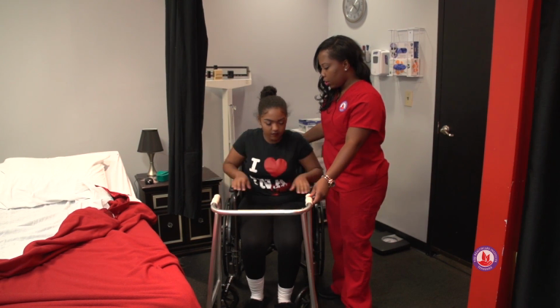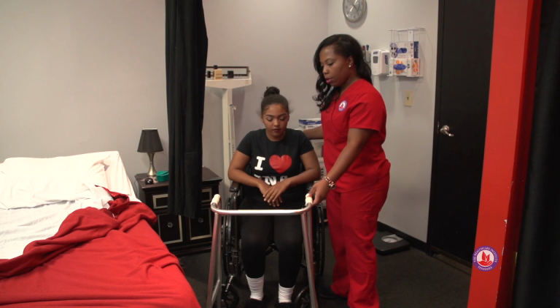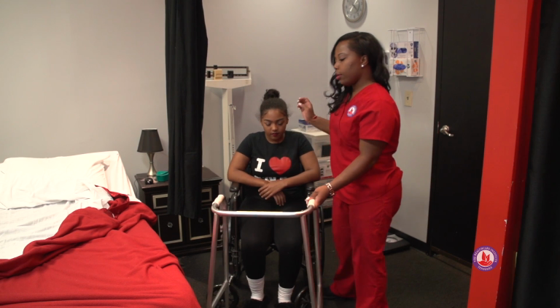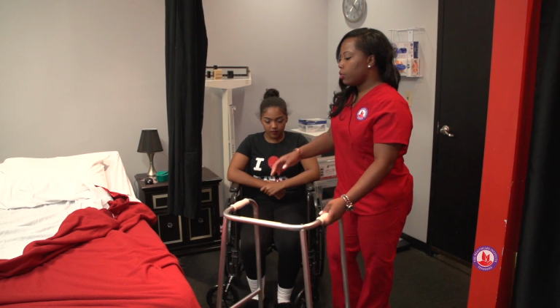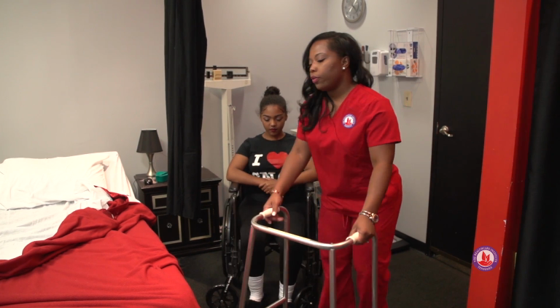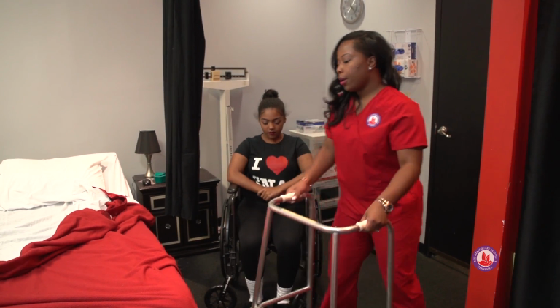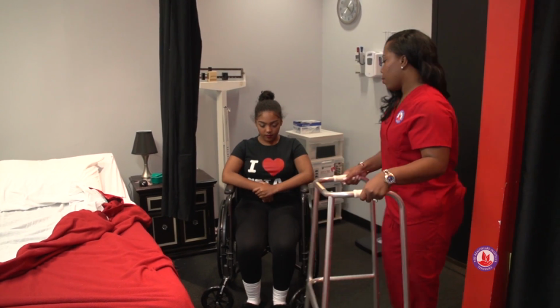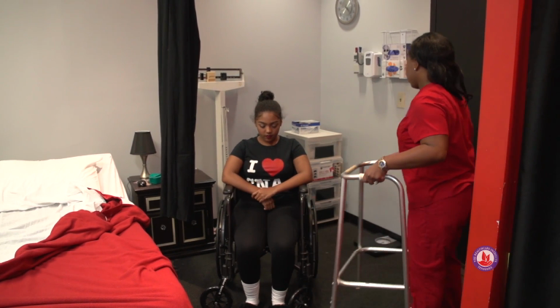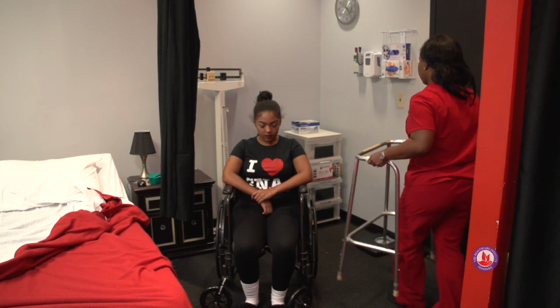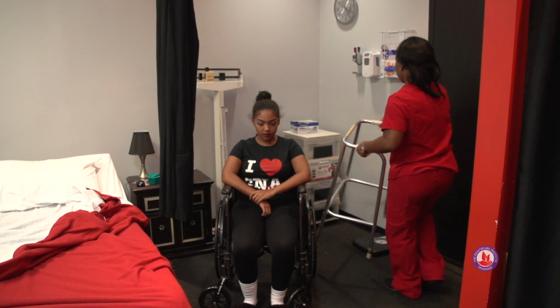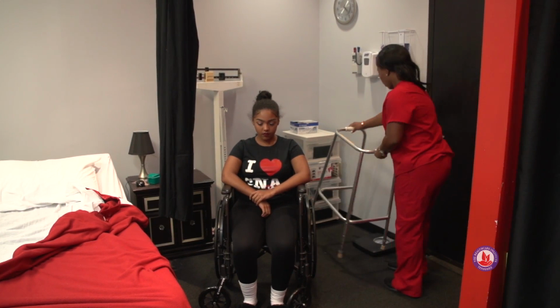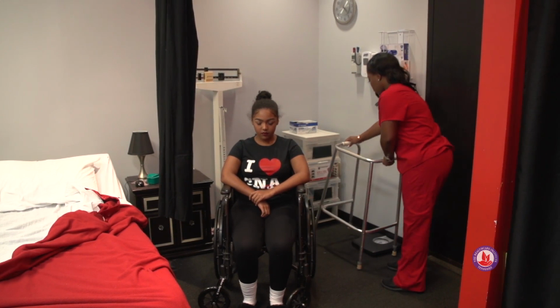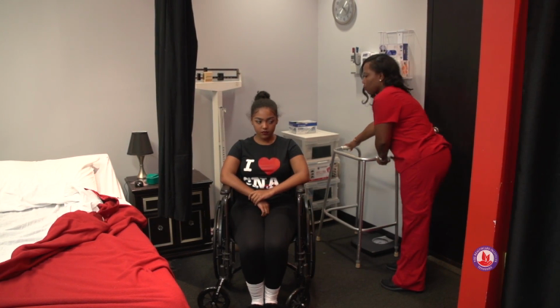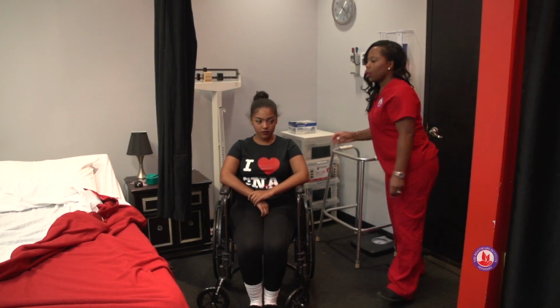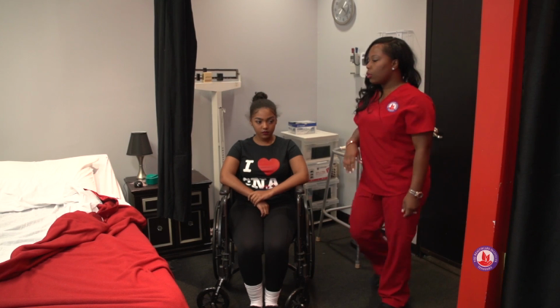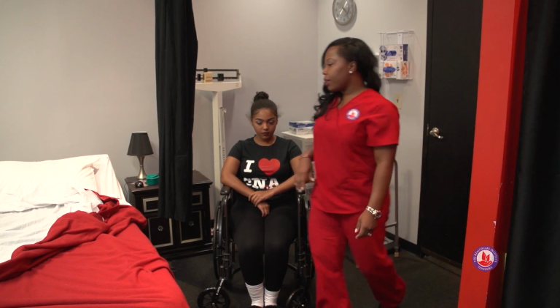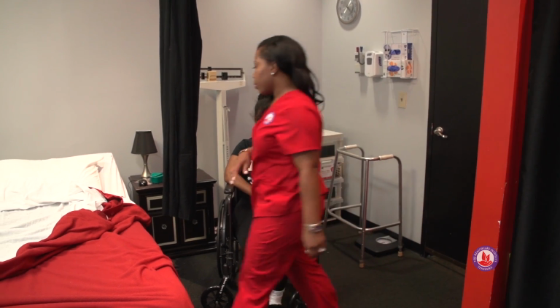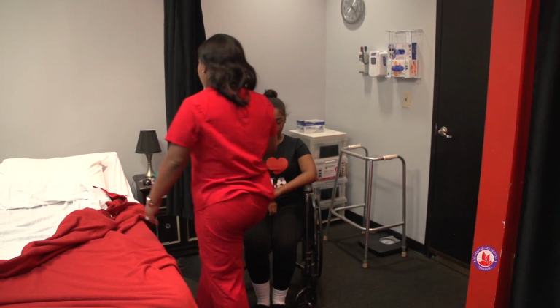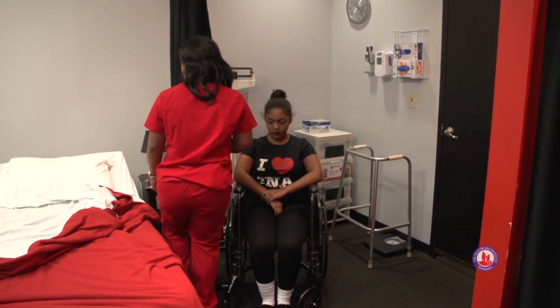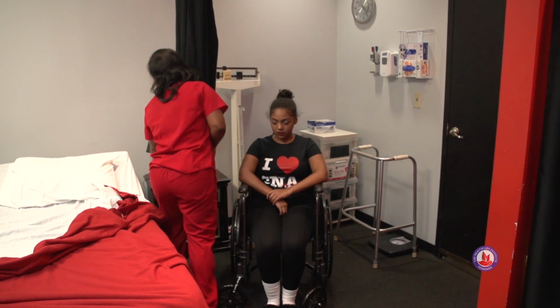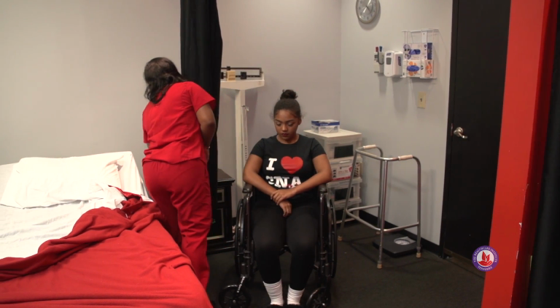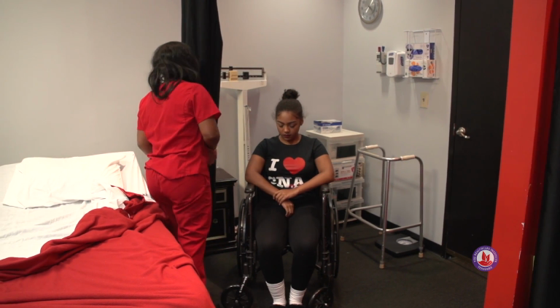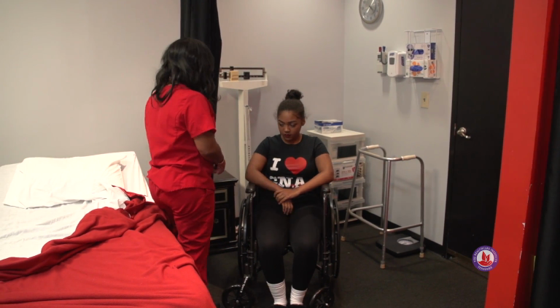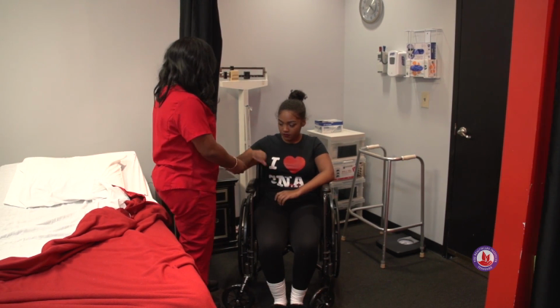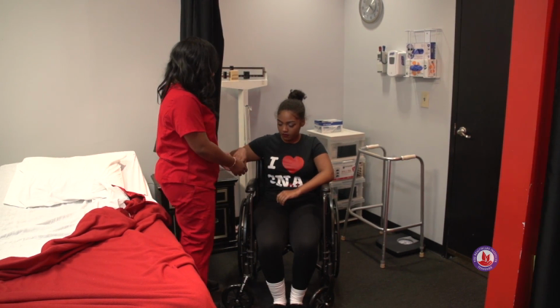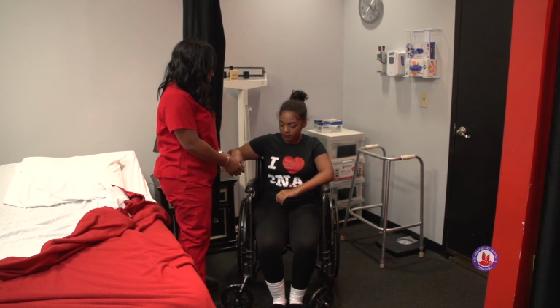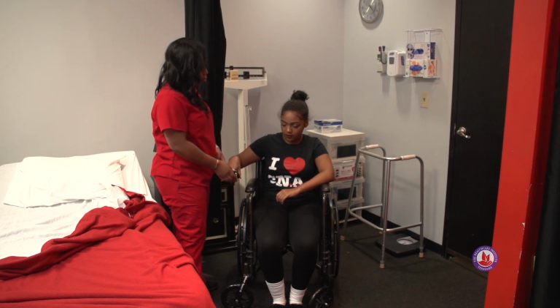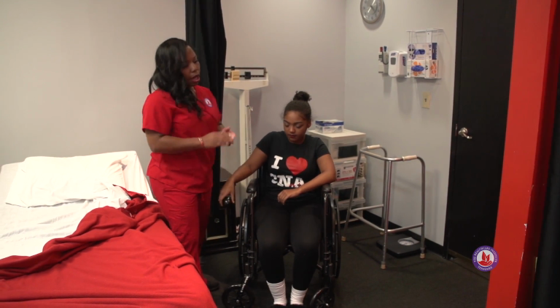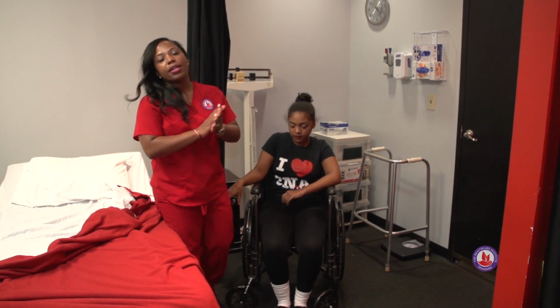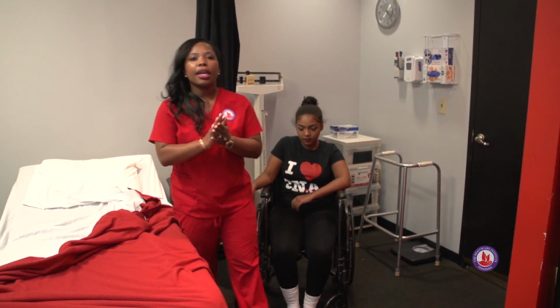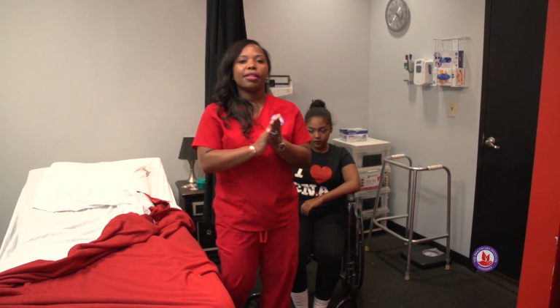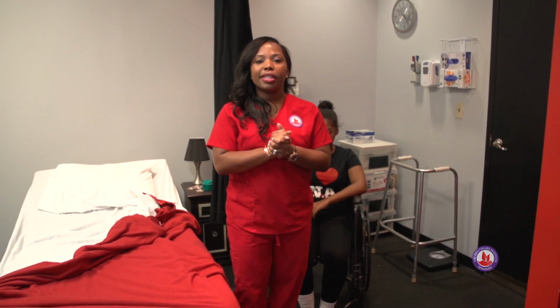Good. We can move the walker out of her way. We'll provide the resident with the call light. Here's your call light — if you need me, call me, okay? Thank you. I'm washing my hands and I'm done.